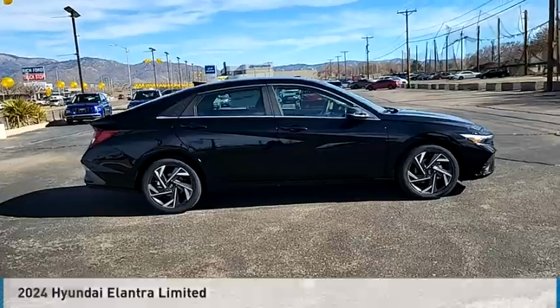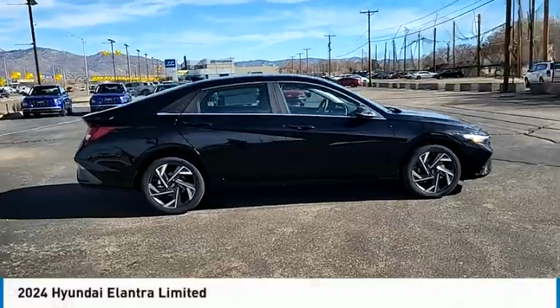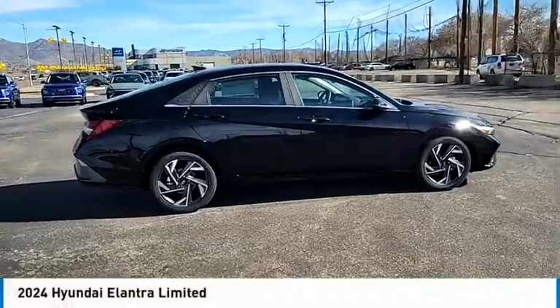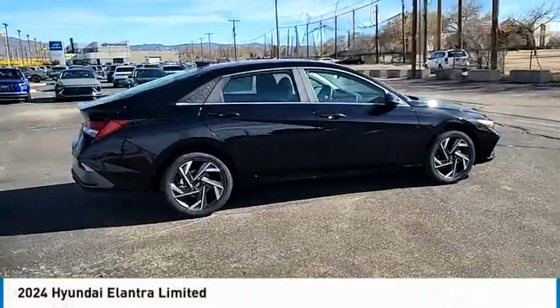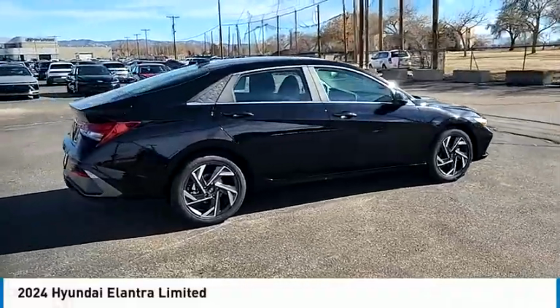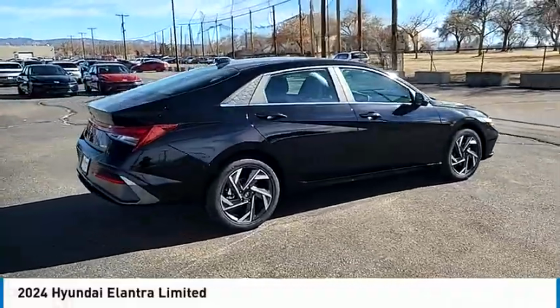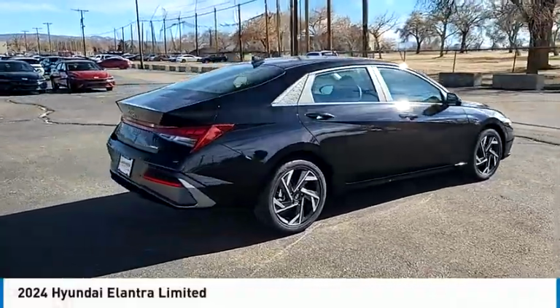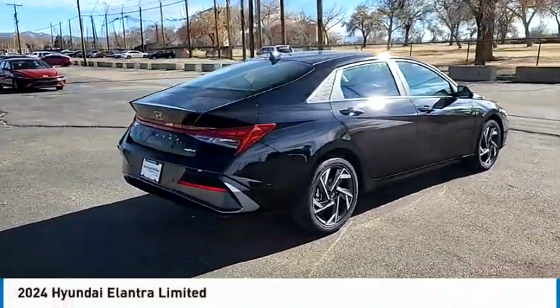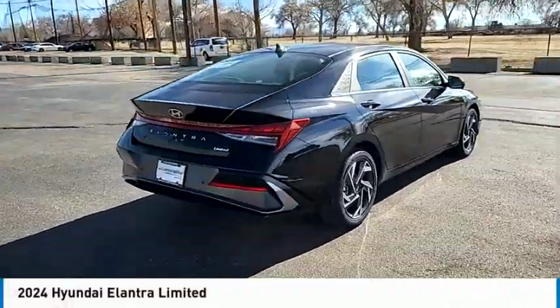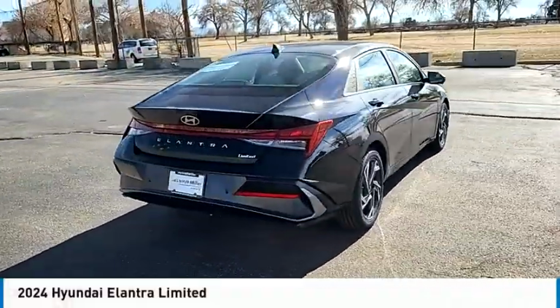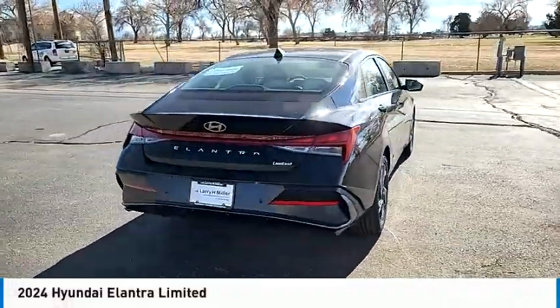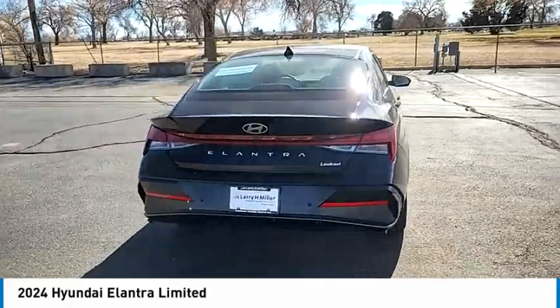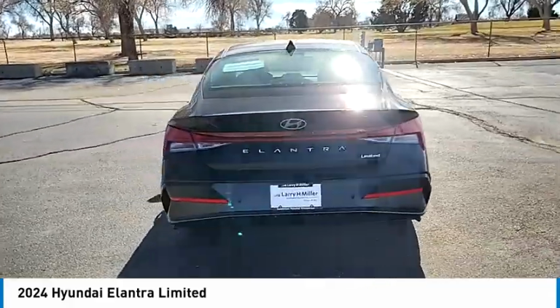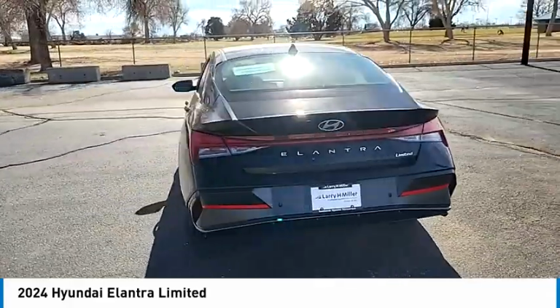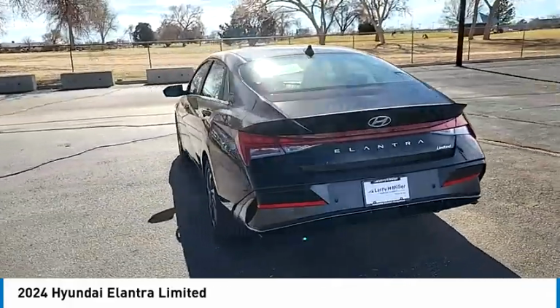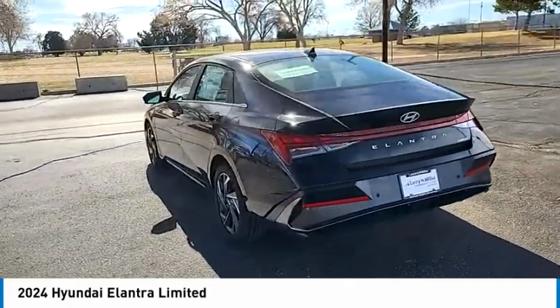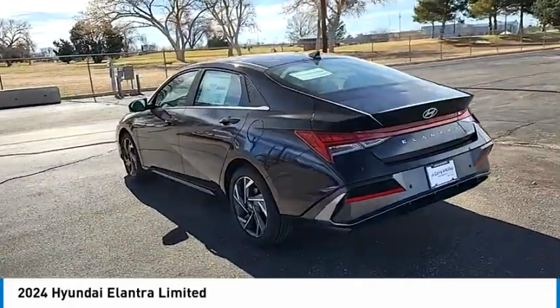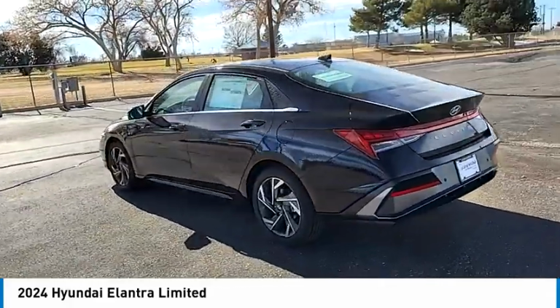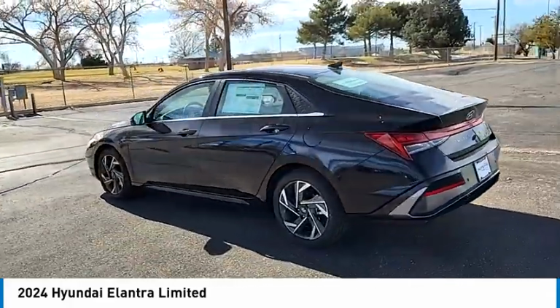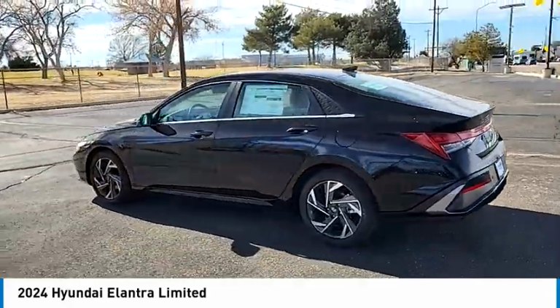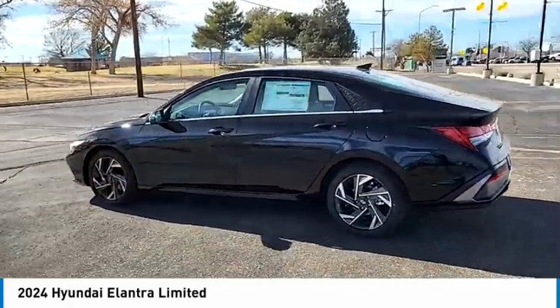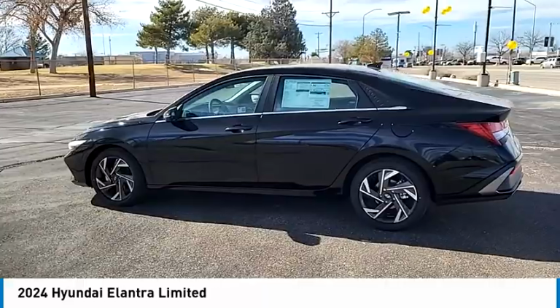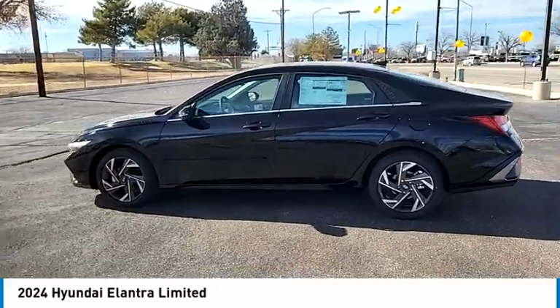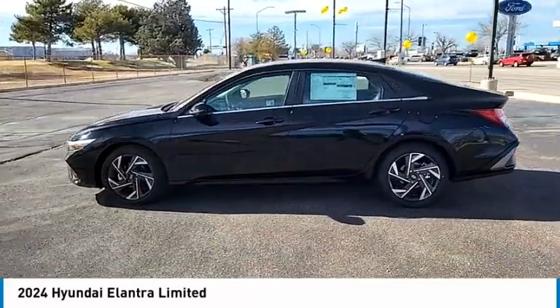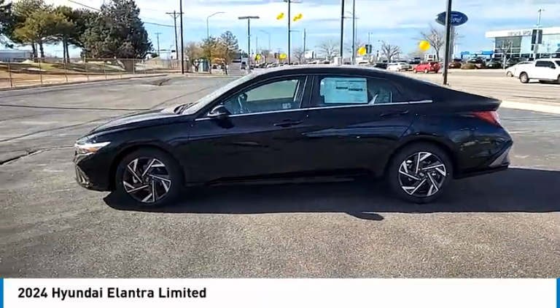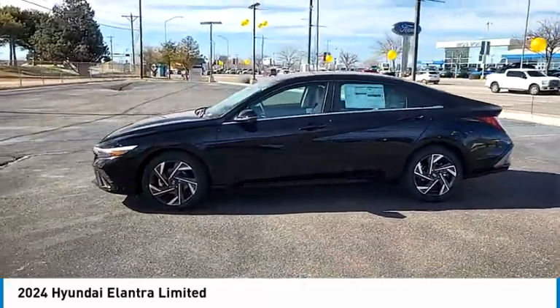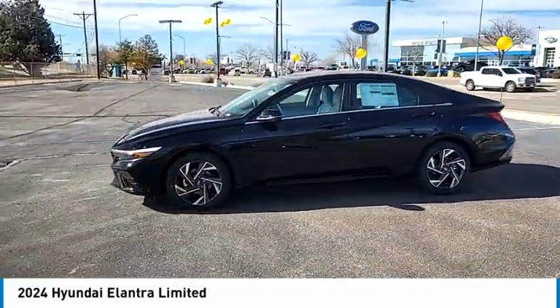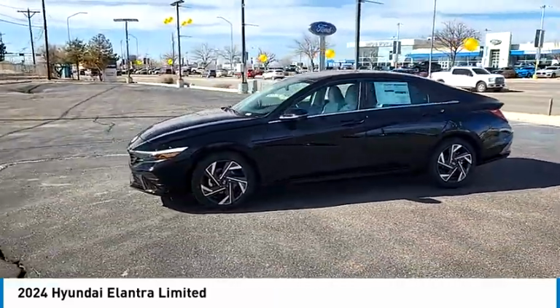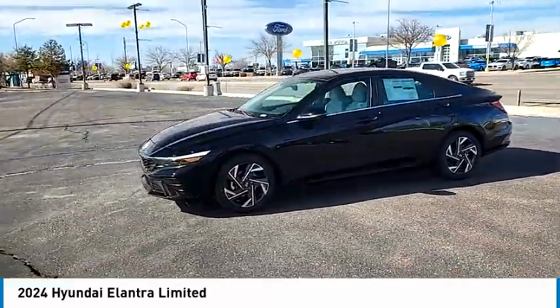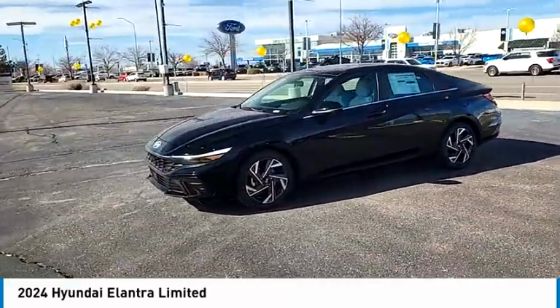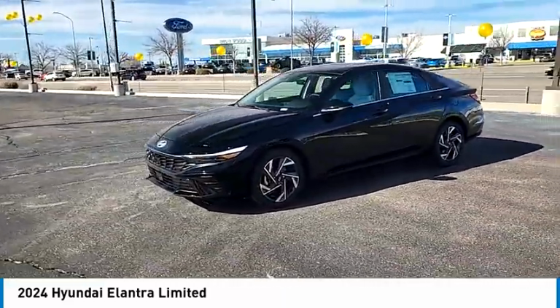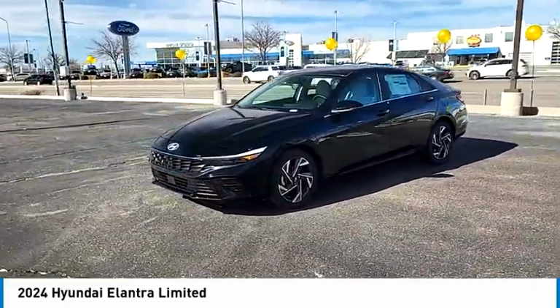Looking for the right vehicle? Check out the 2024 Elantra. The Elantra boasts the most interior room in its class and gets an exceptional 35 miles per gallon. With its luxurious standard features, the Elantra is an easy choice.